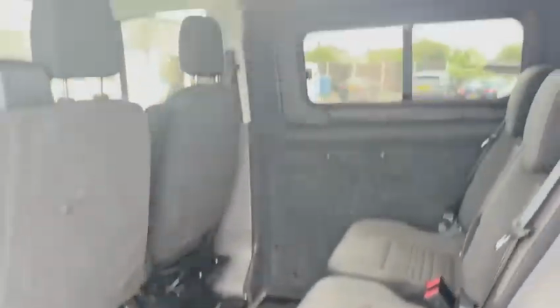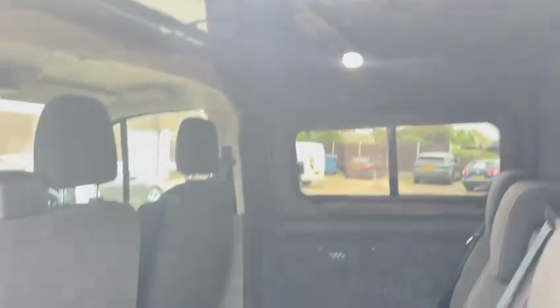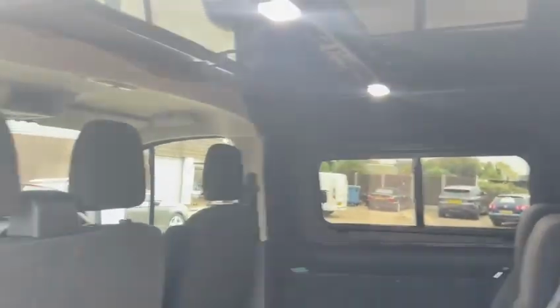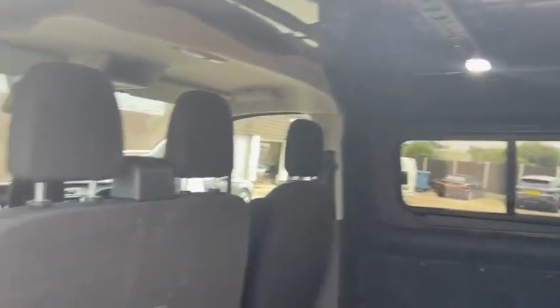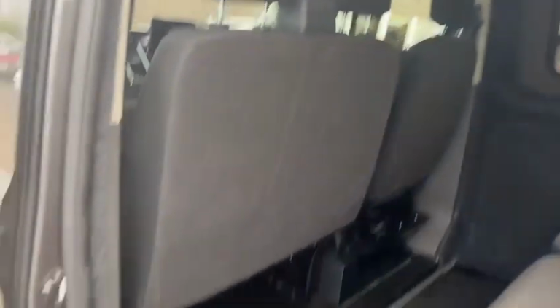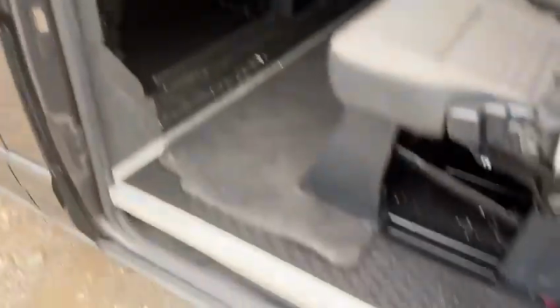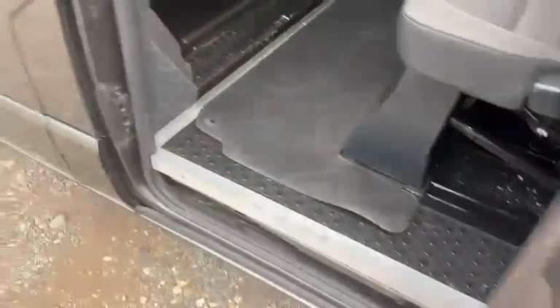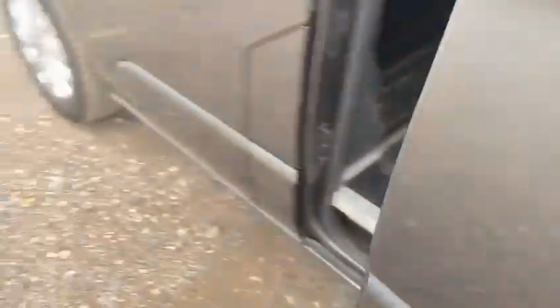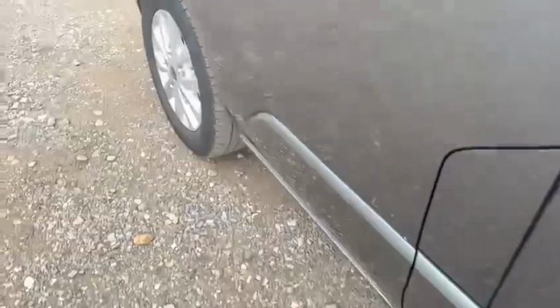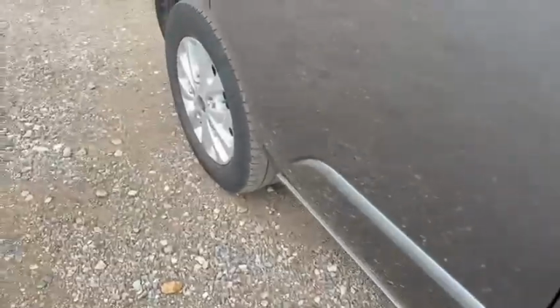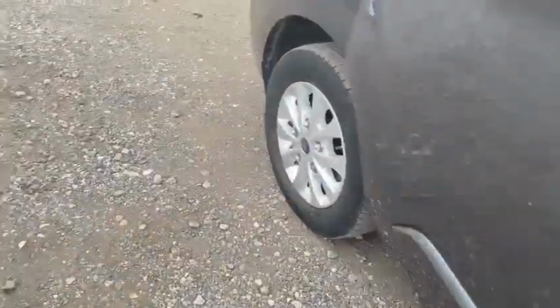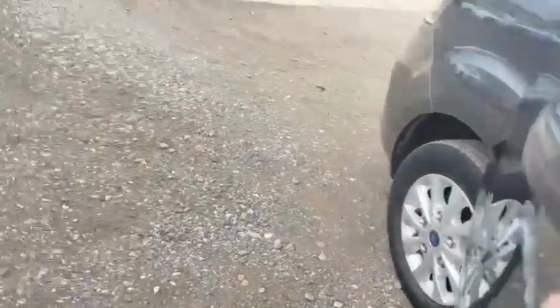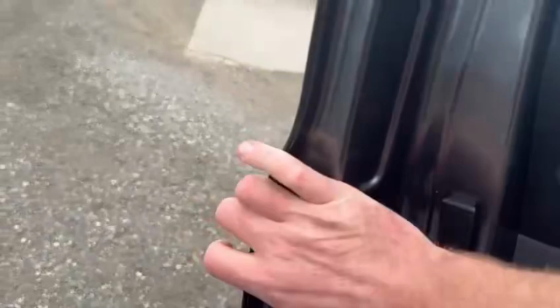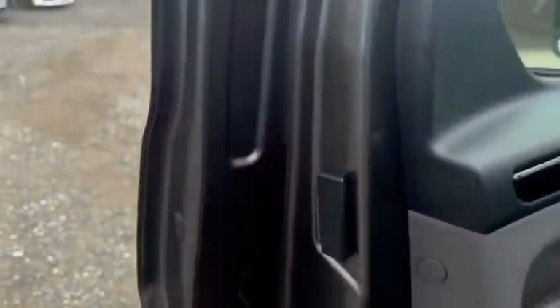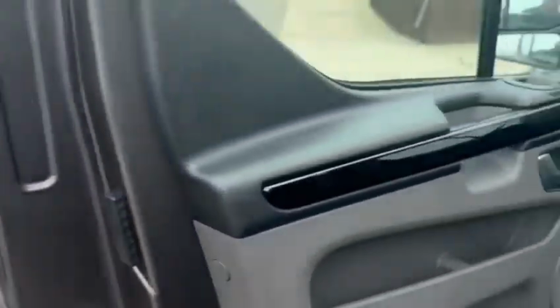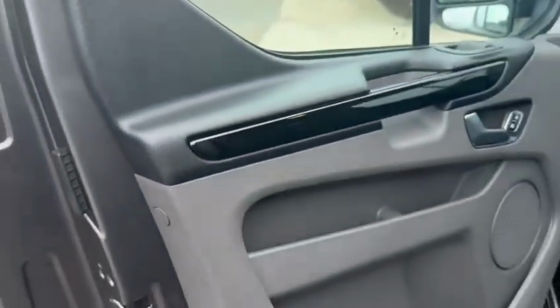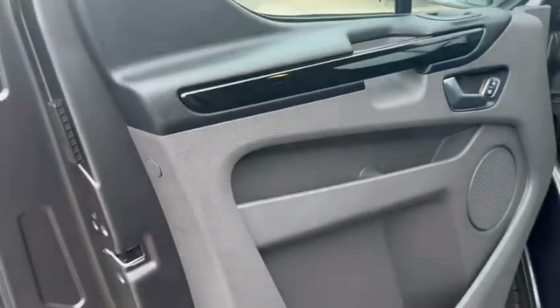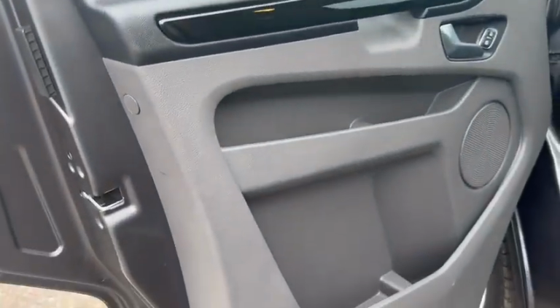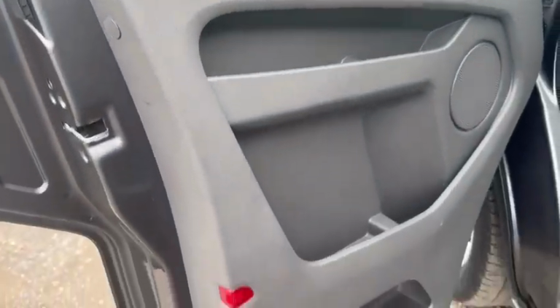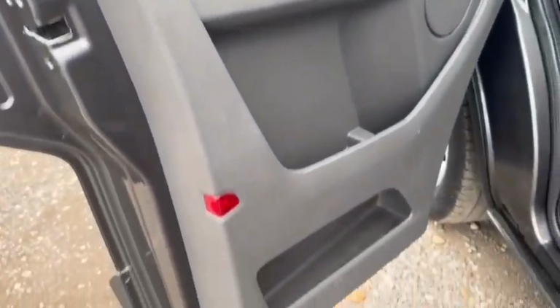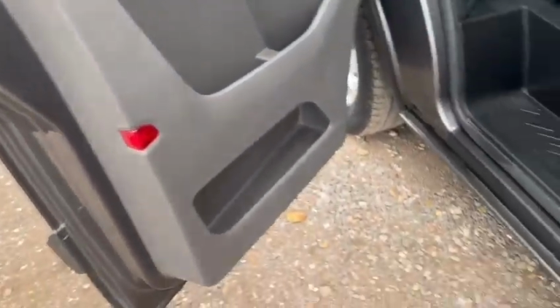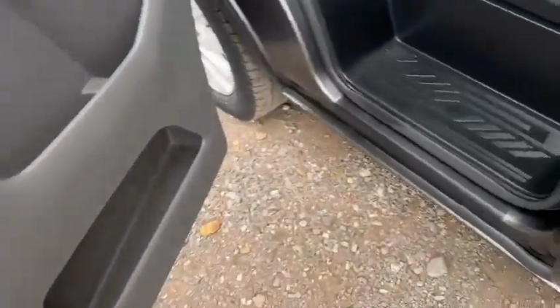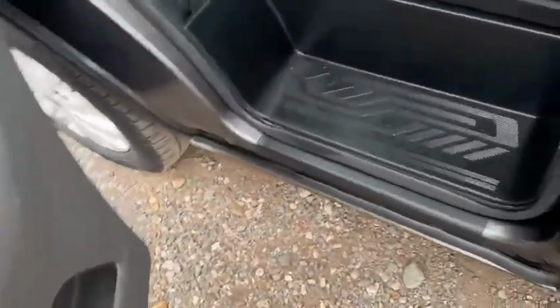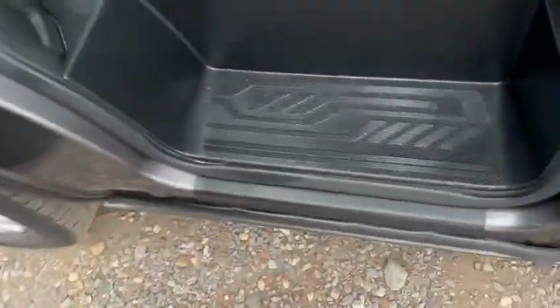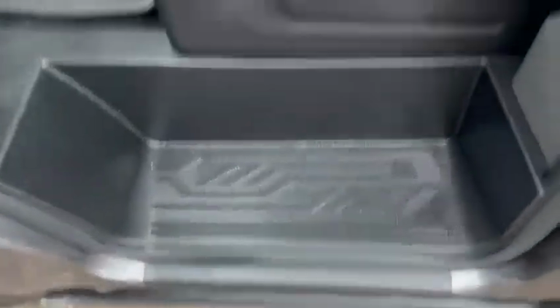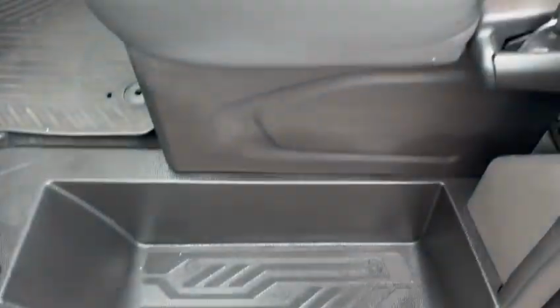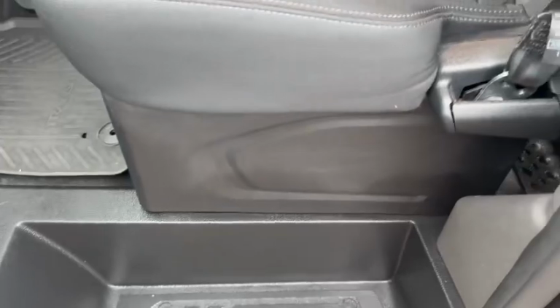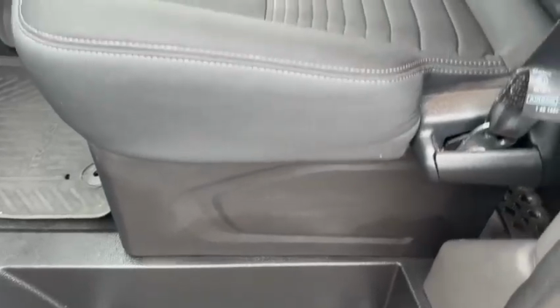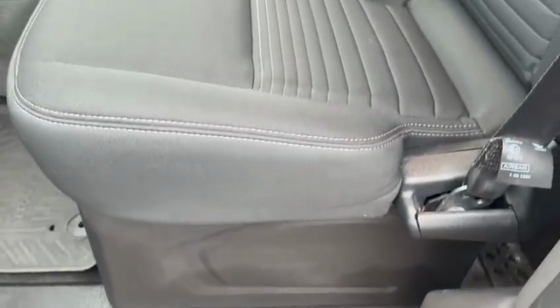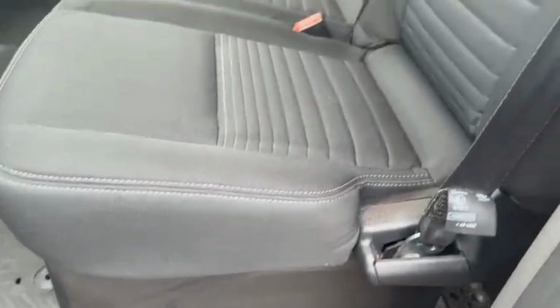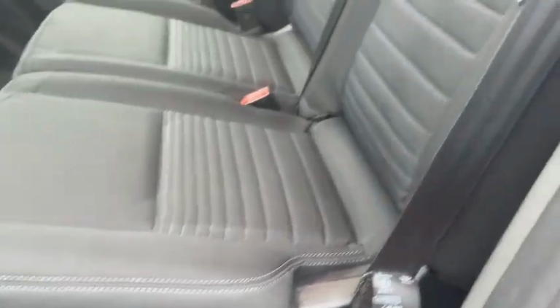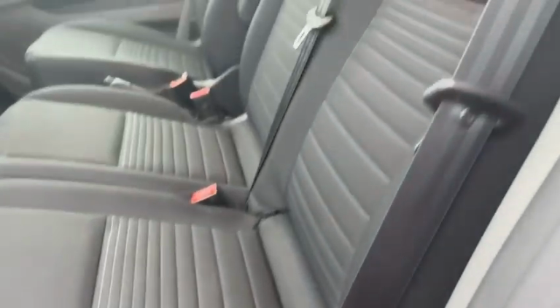Overall, nothing untoward going on — it's been well cared for. The door card here has no obvious scratches on it, and the same as I make my way into the cabin on the passenger side: nothing to report.